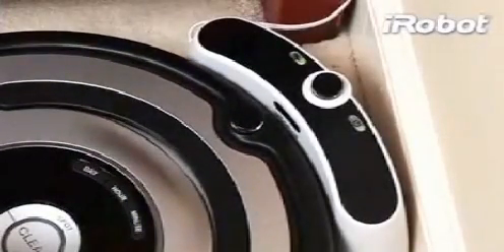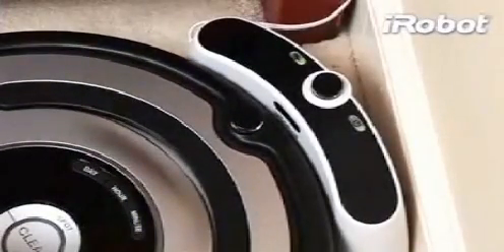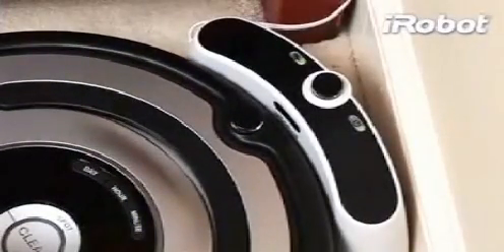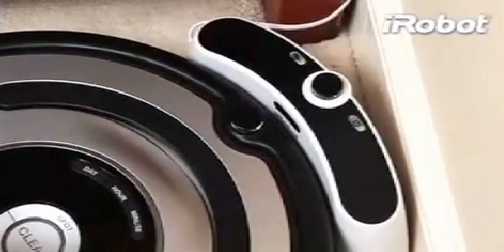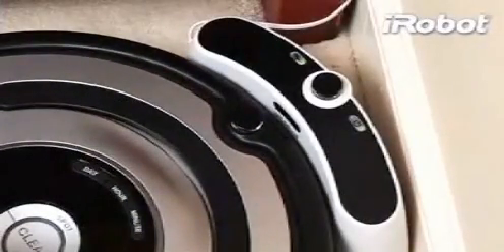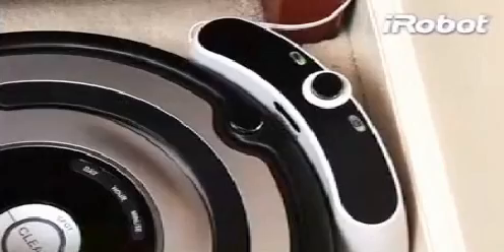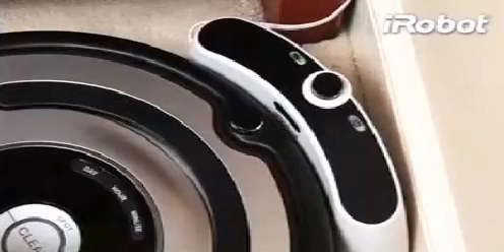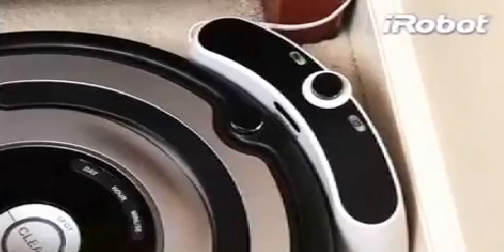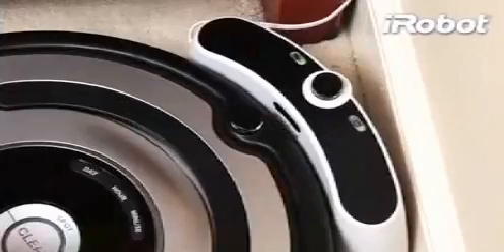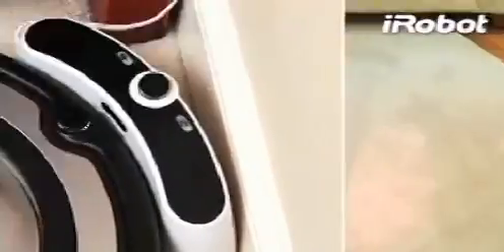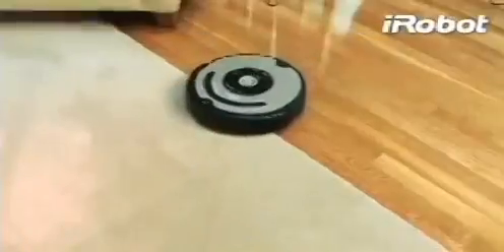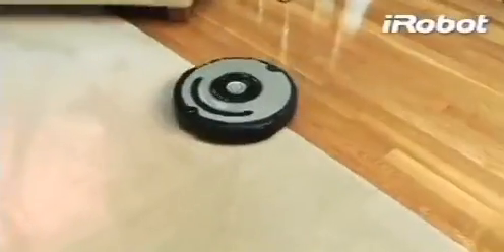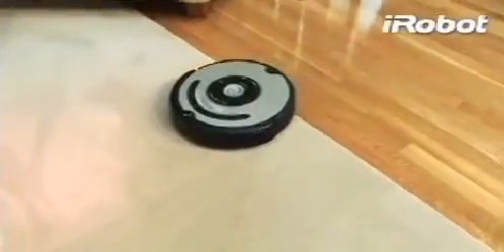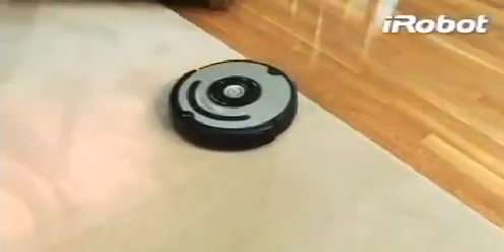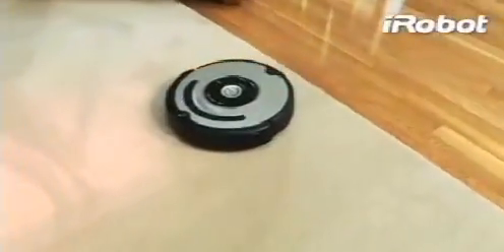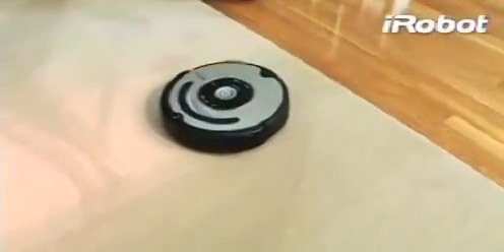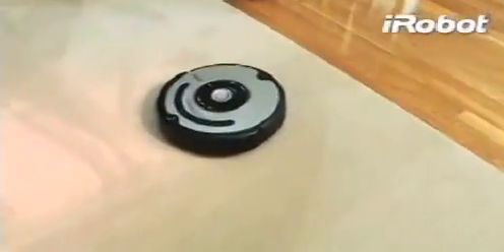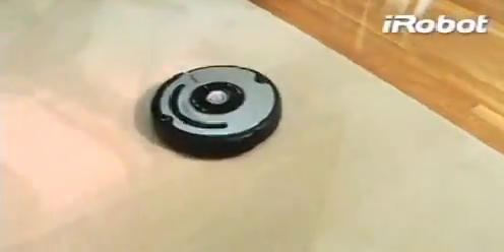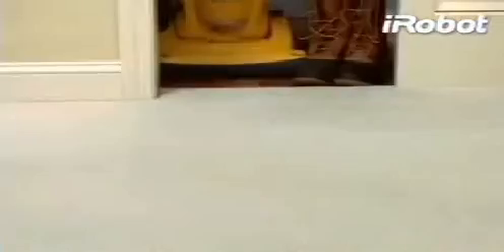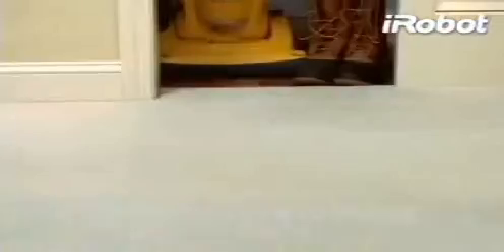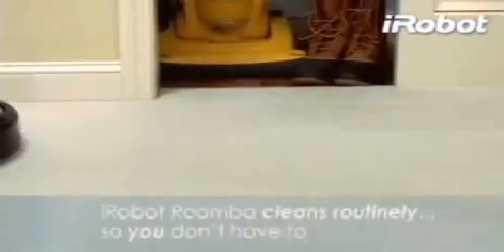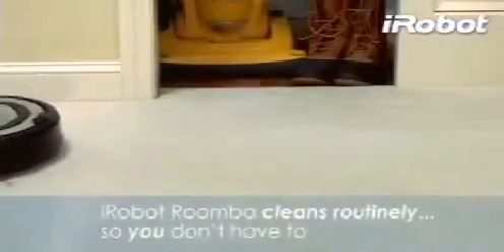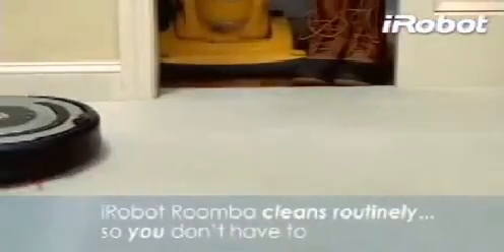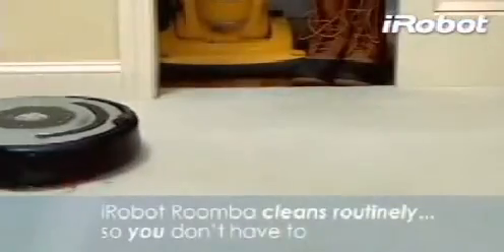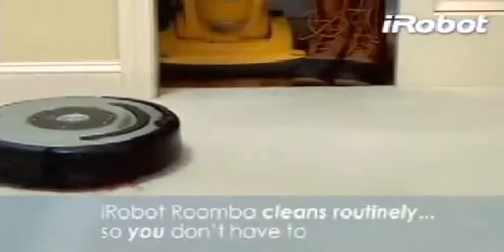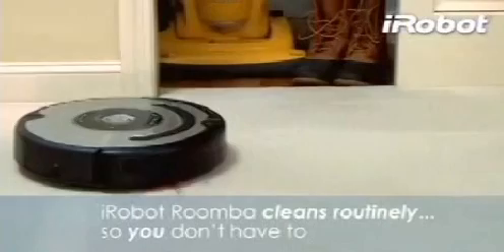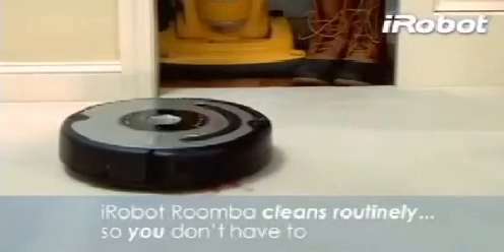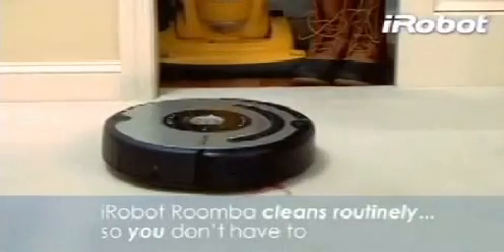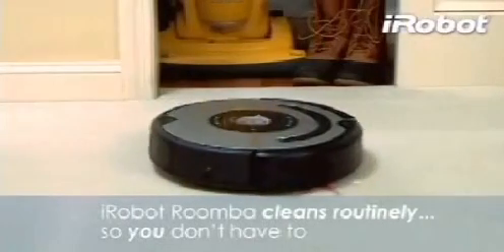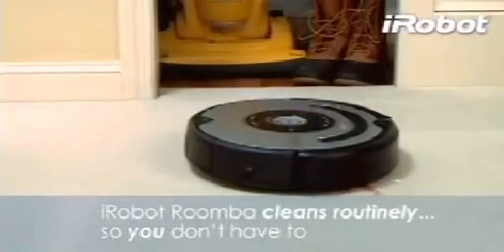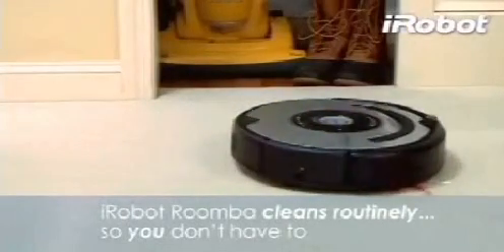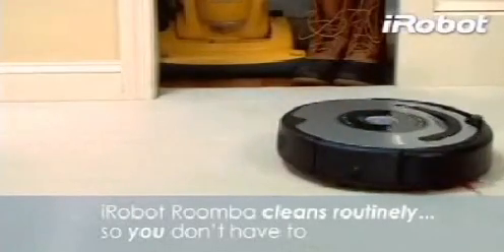Your floors get dirty every day. Occasional cleanings with ordinary uprights don't keep up with the mess. Roomba cleans routinely so you don't have to.